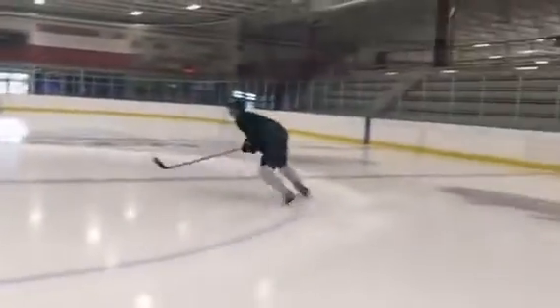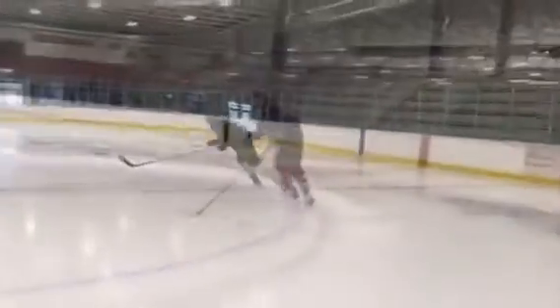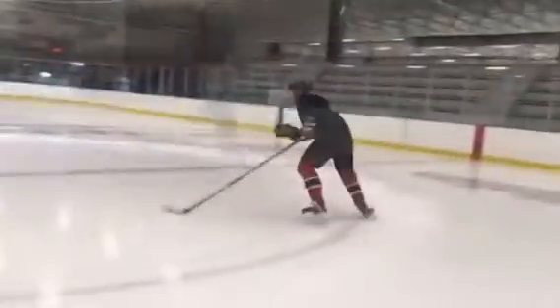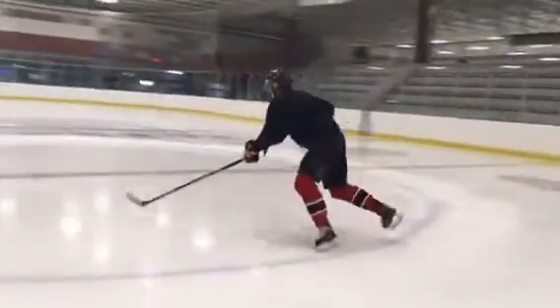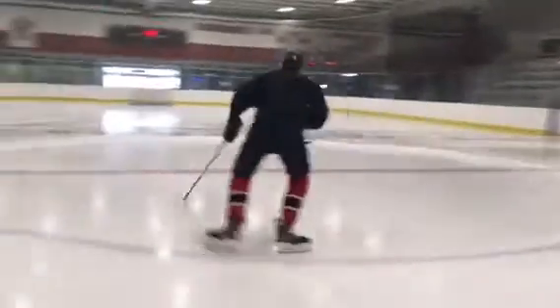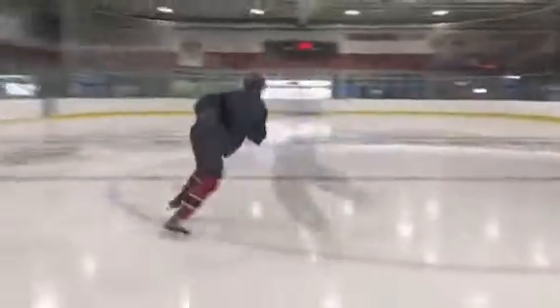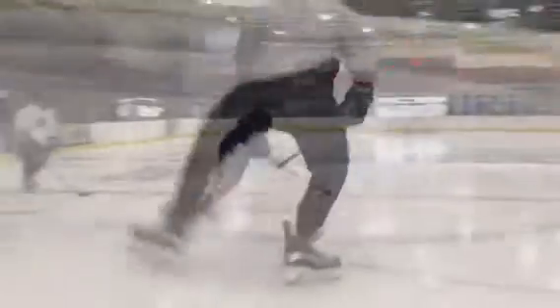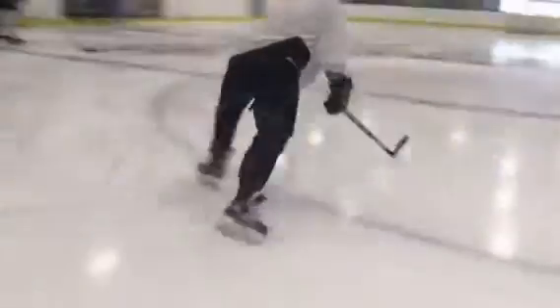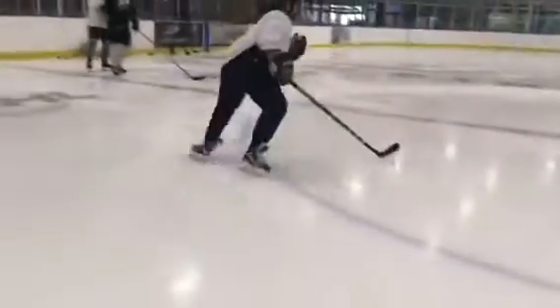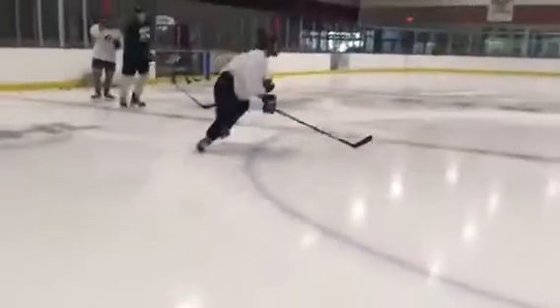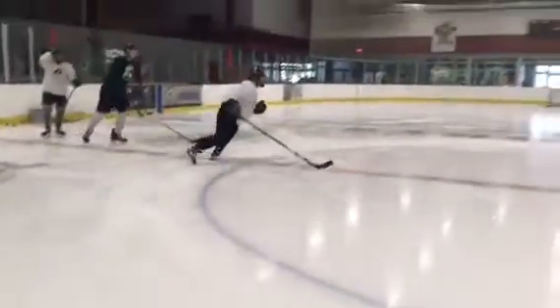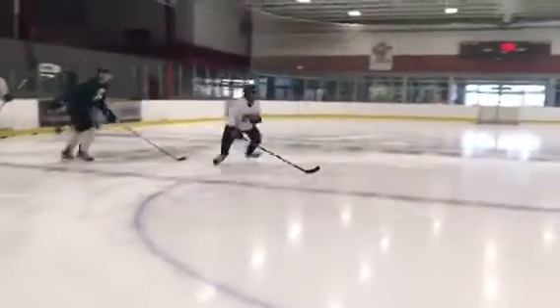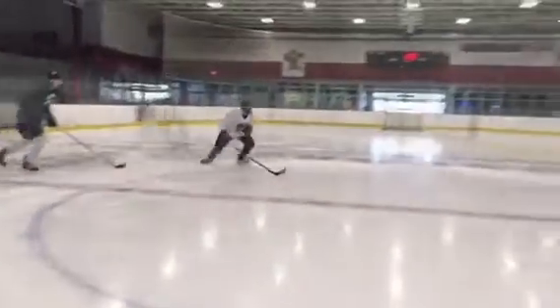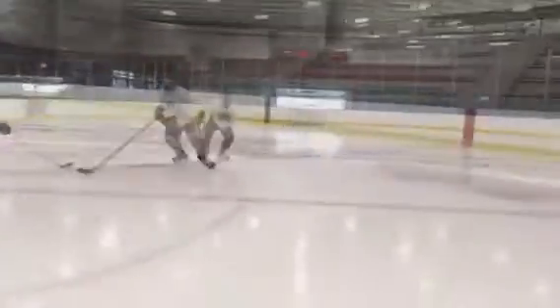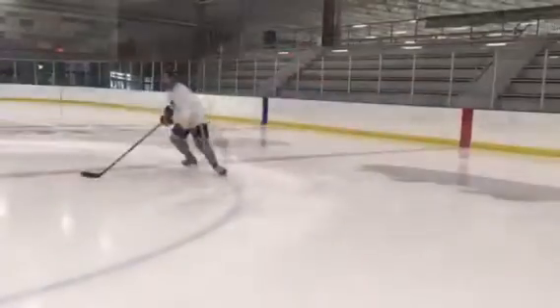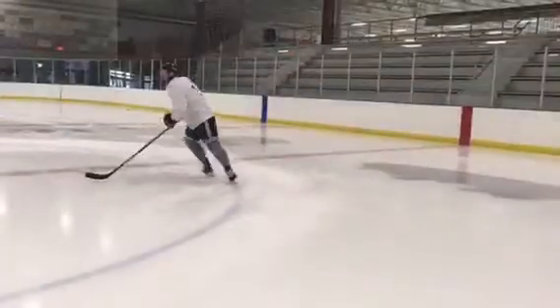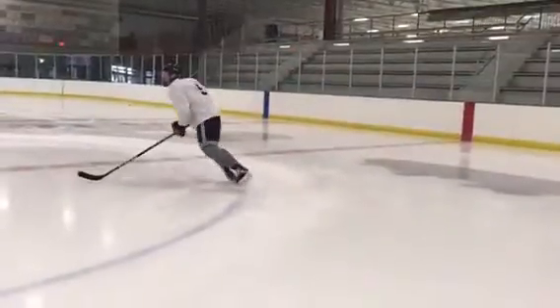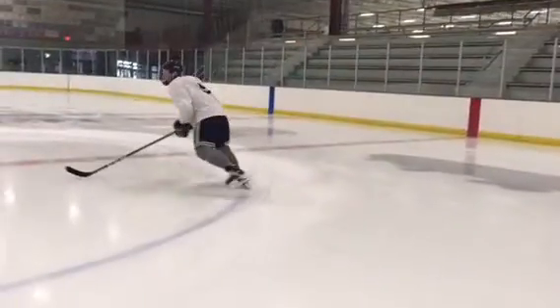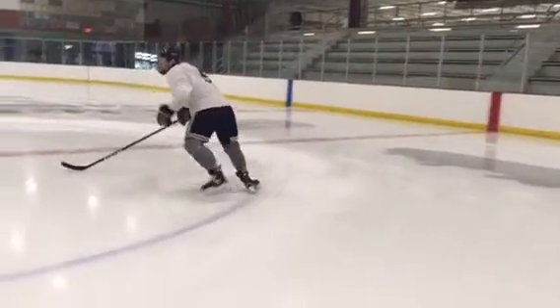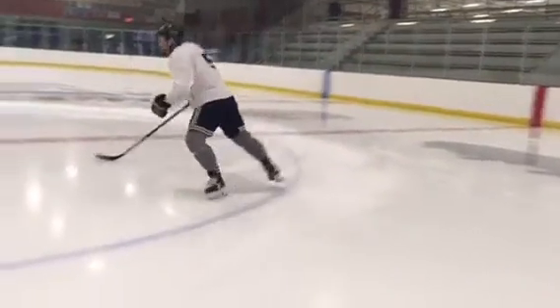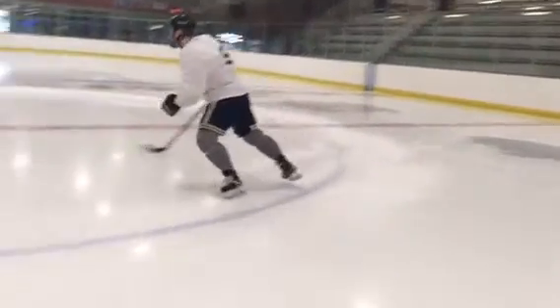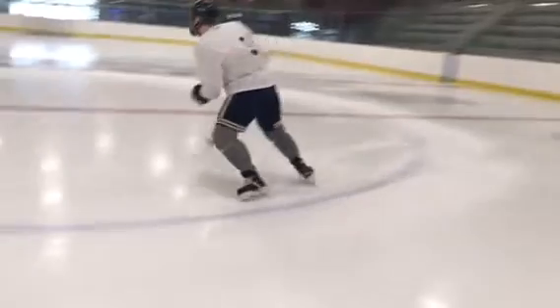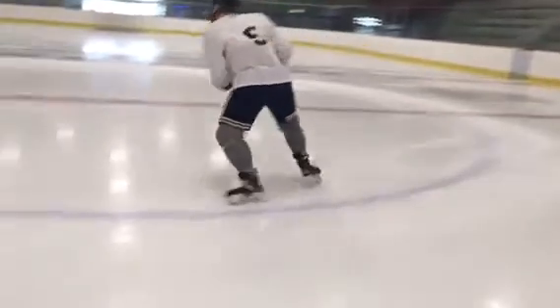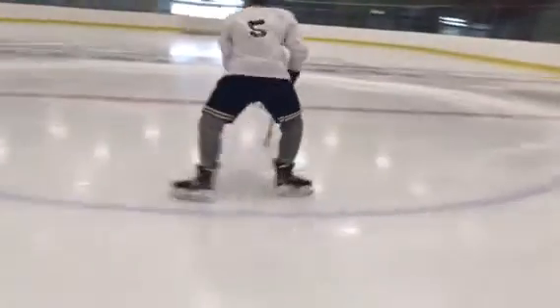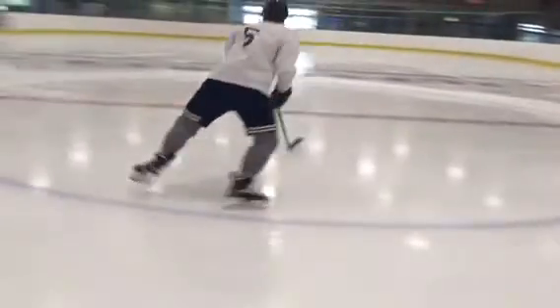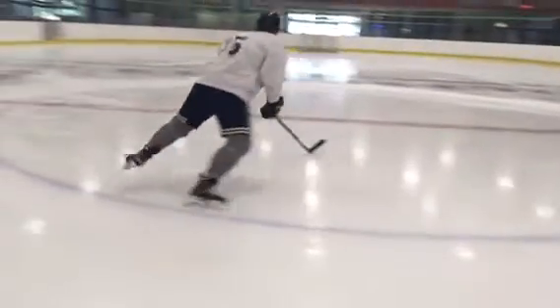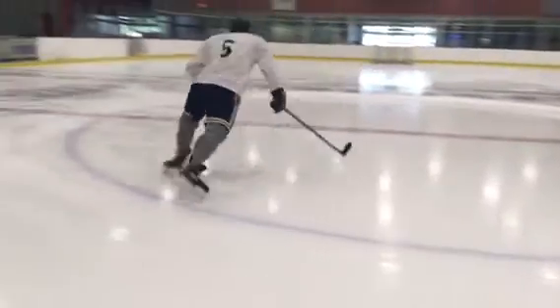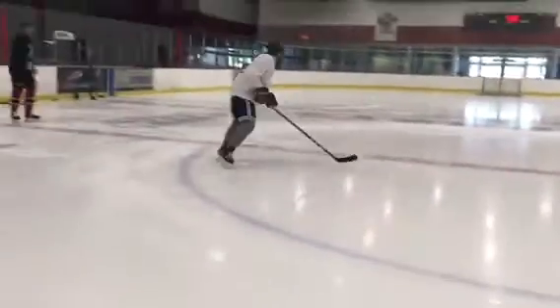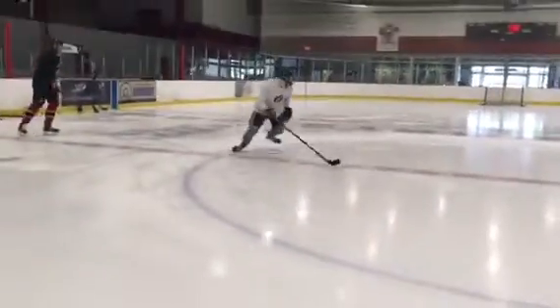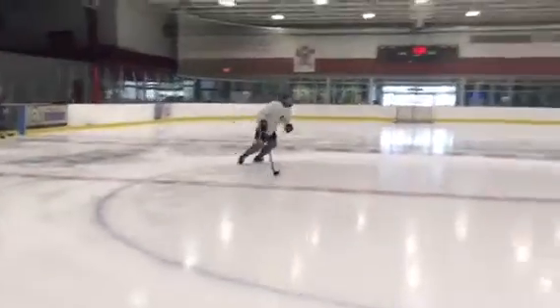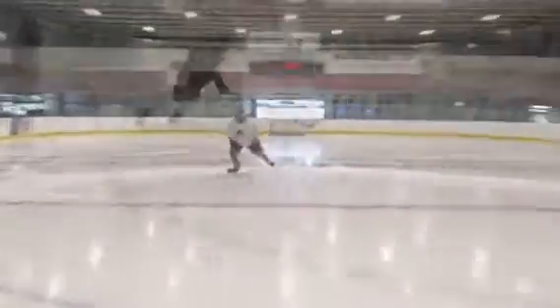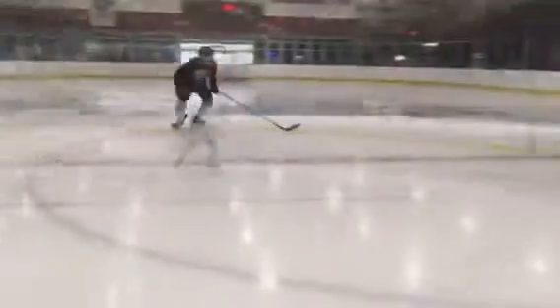The players here are shifting their body weight from their front leg to their back leg, opening up their hips and always keeping their chest facing the middle. As you can see here, we shift from our front foot to our back foot, always transferring weight.